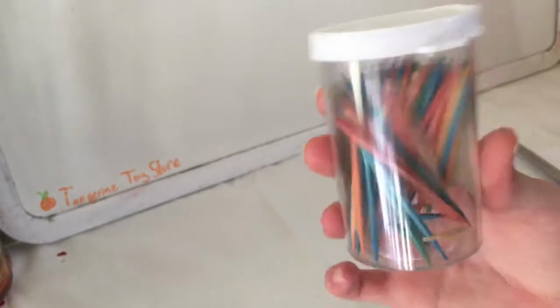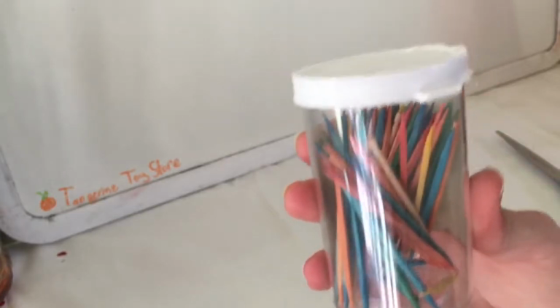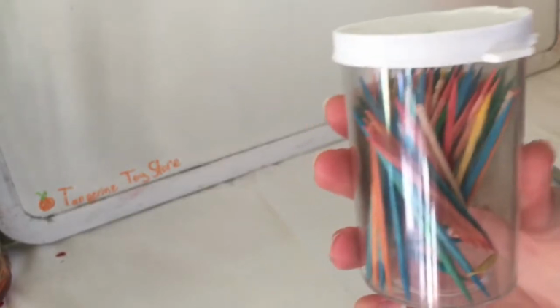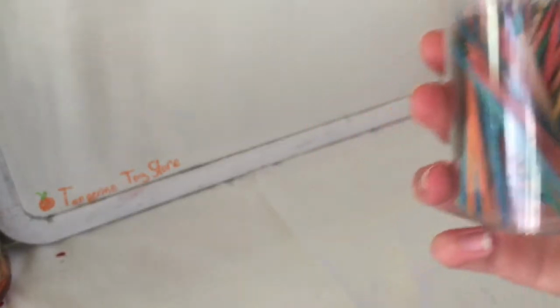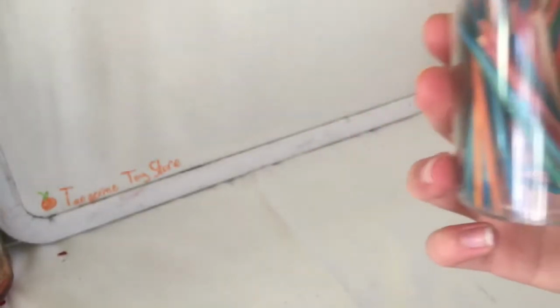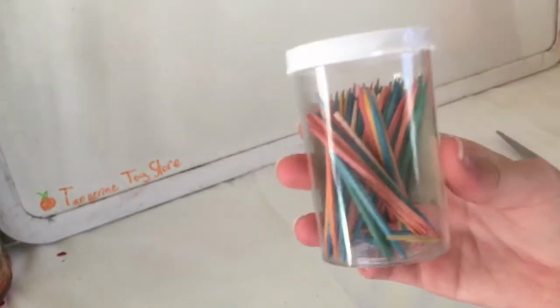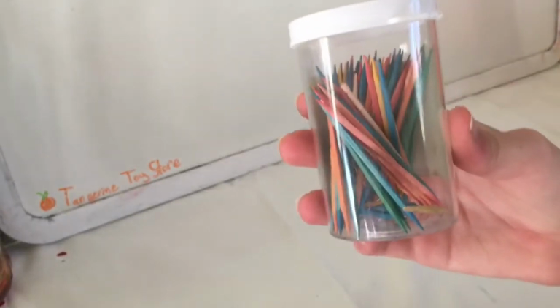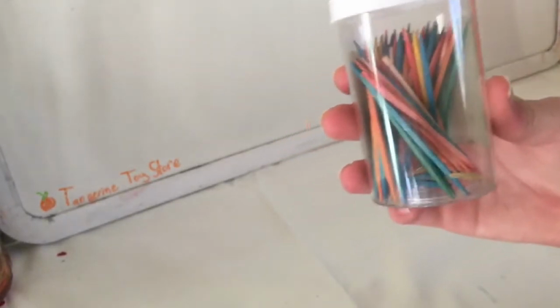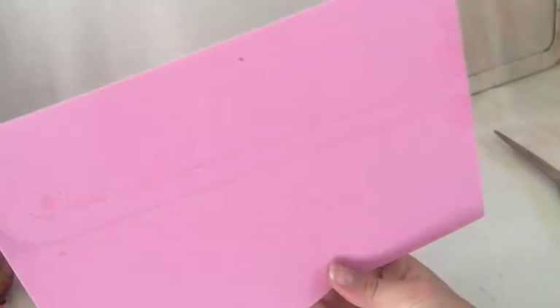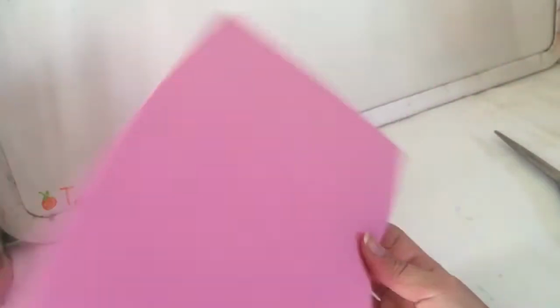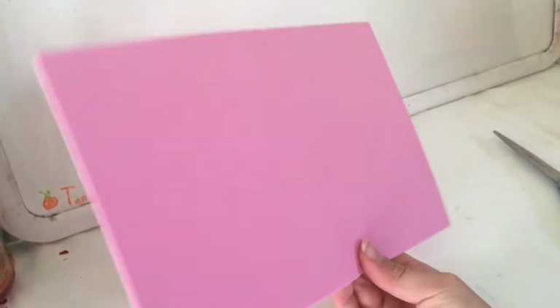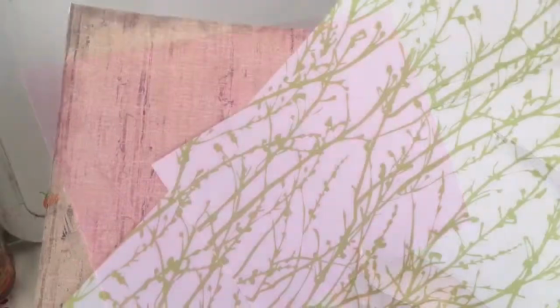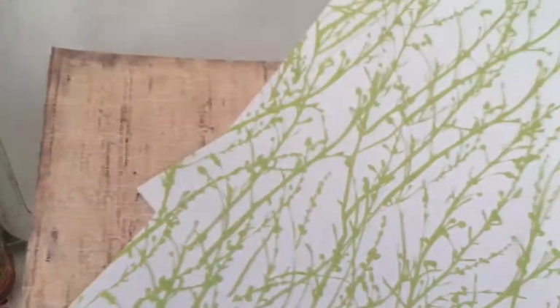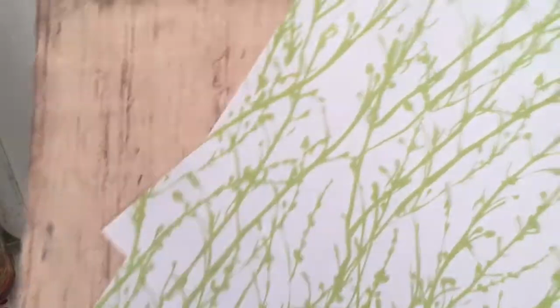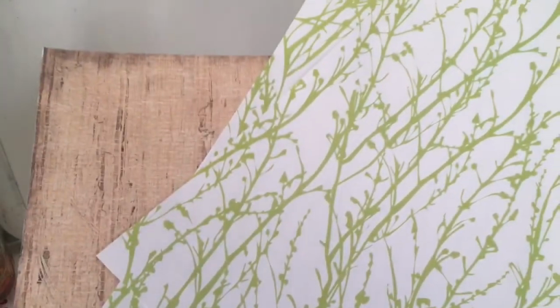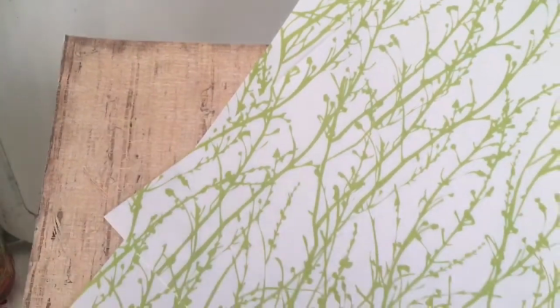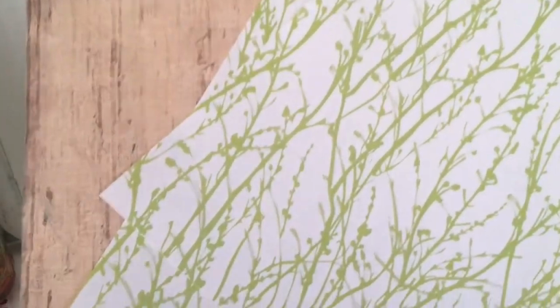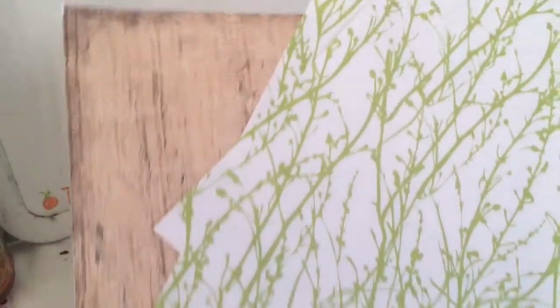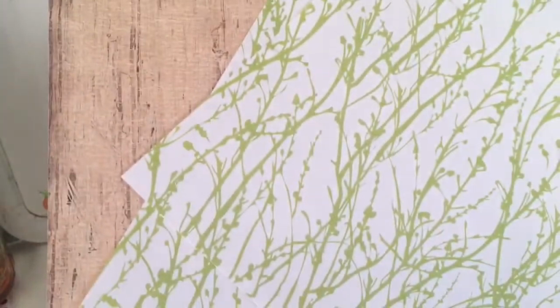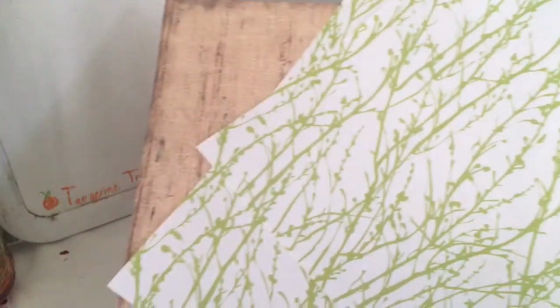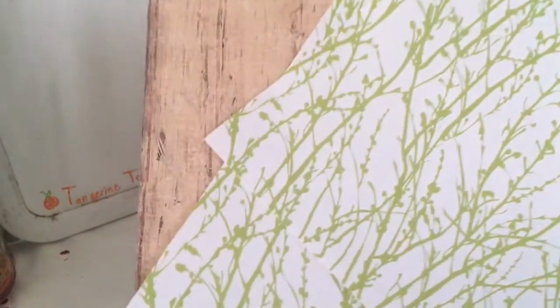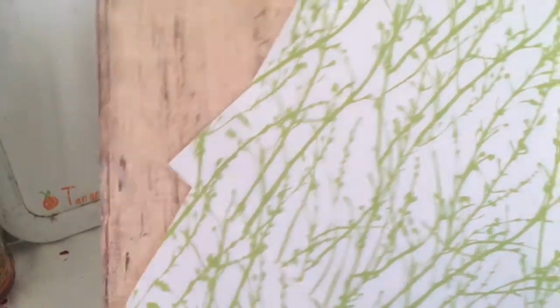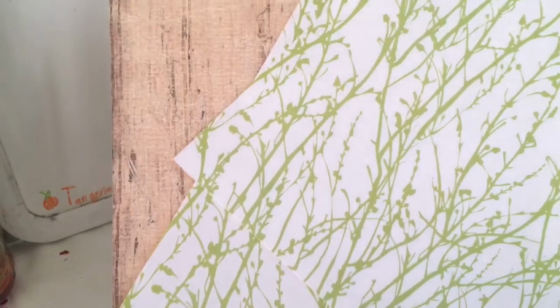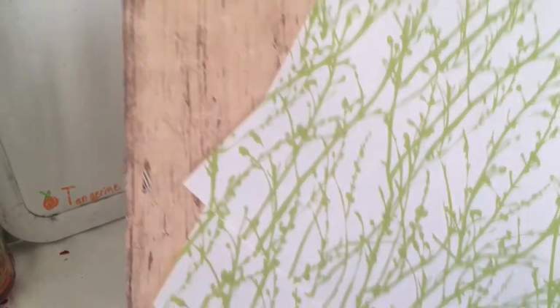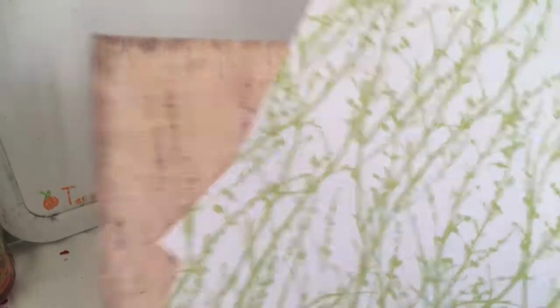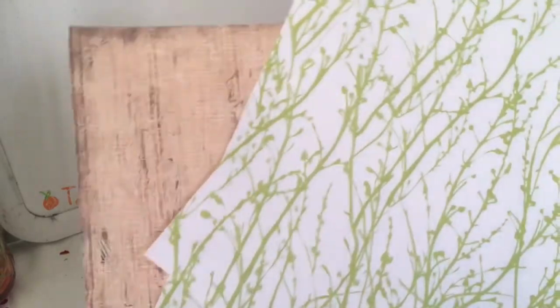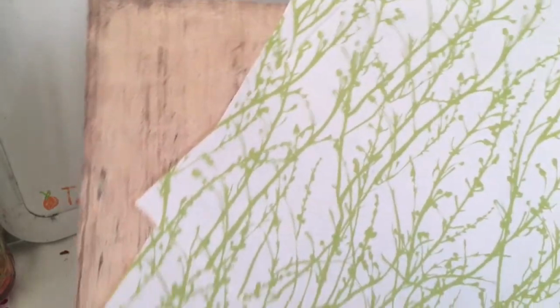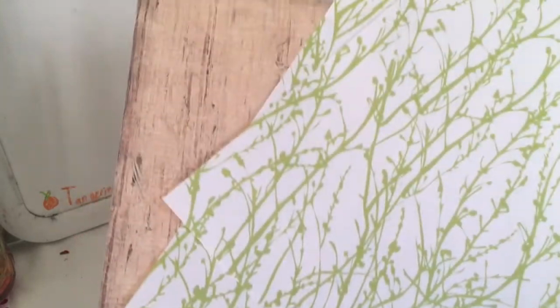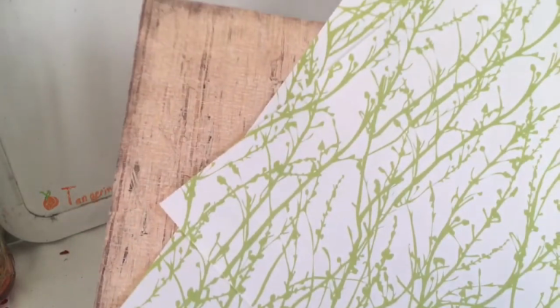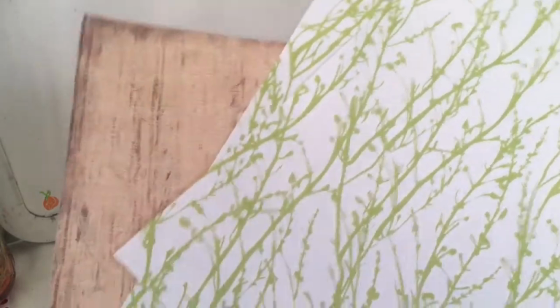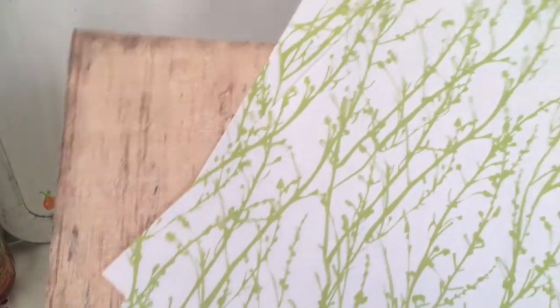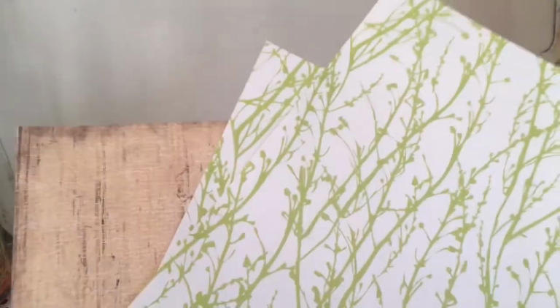Flat toothpicks will also work but this is what I had laying around. Craft foam and scrap paper — you could use normal paper if you want to cut down on the cost, but I've never really used scrap paper that much for a project so I'm excited to try it.